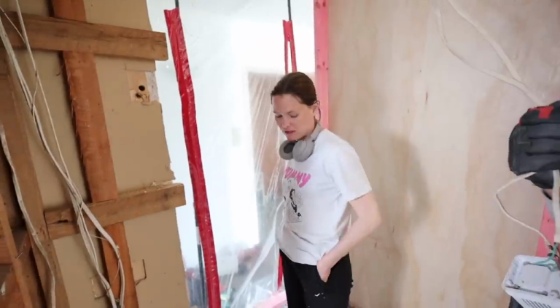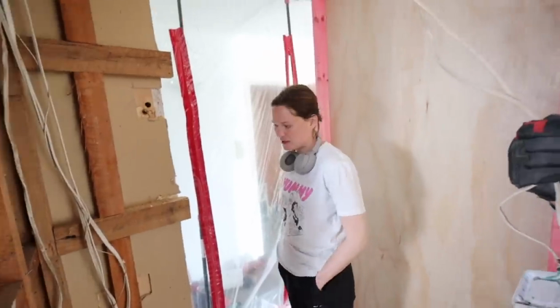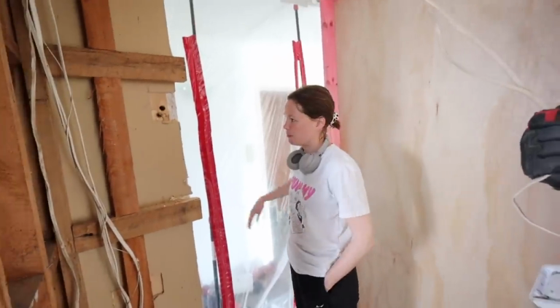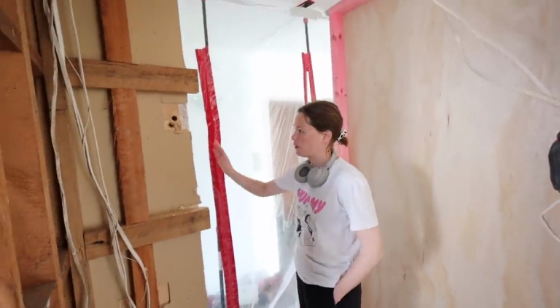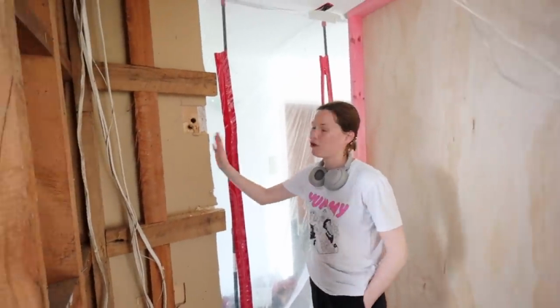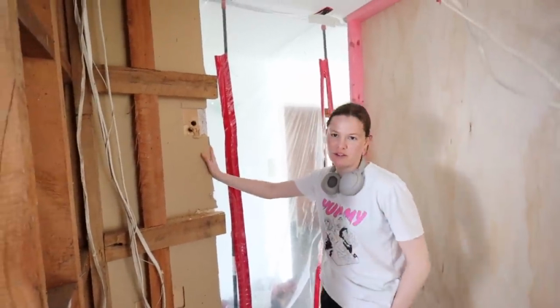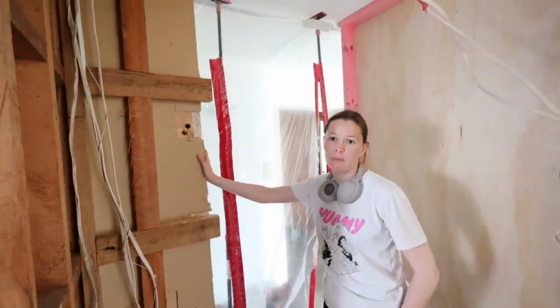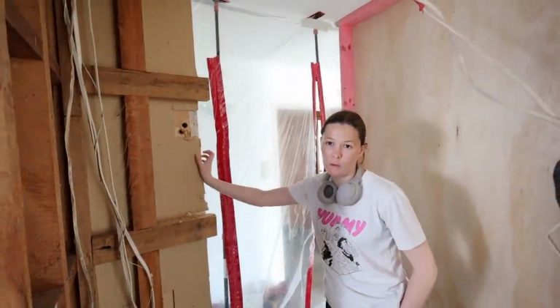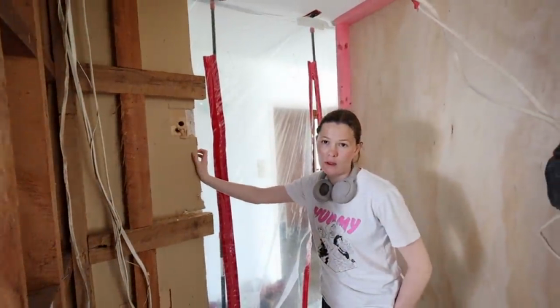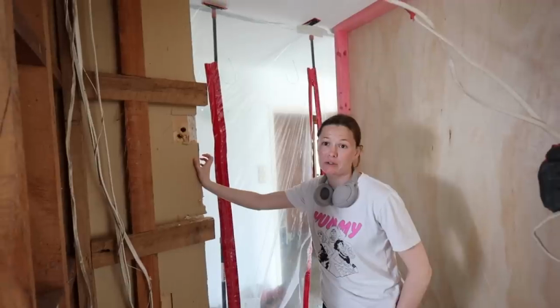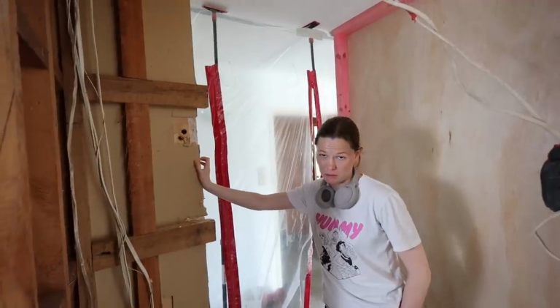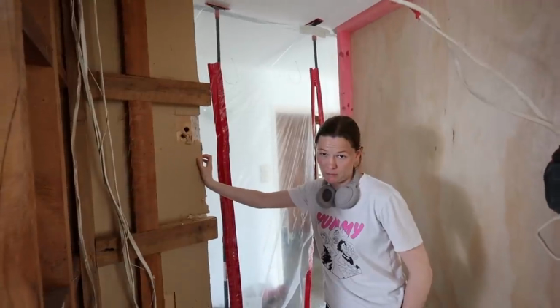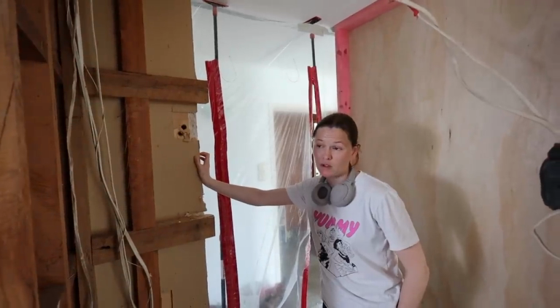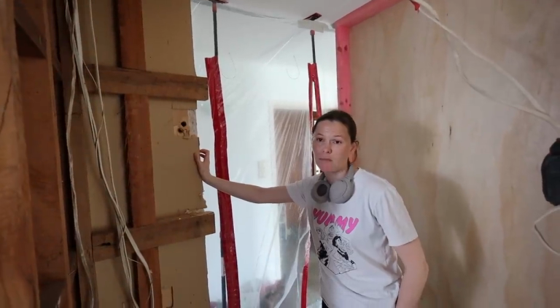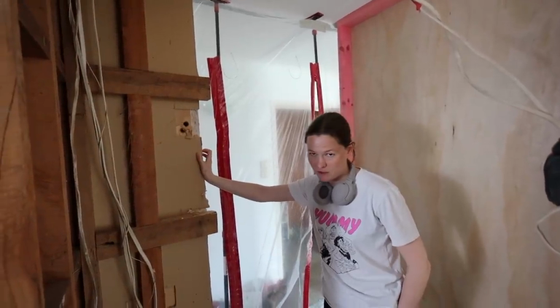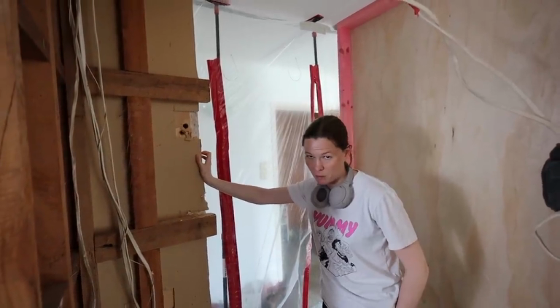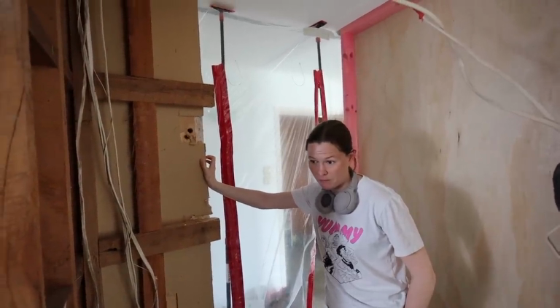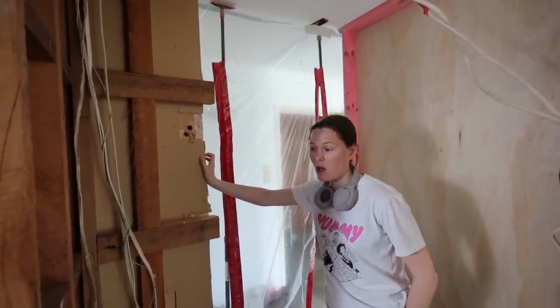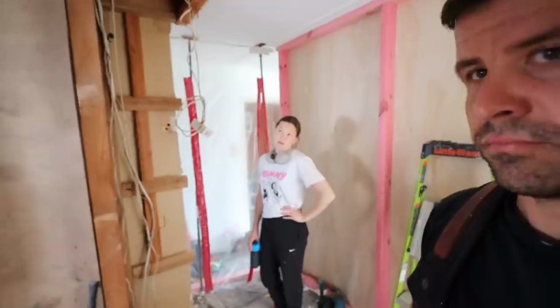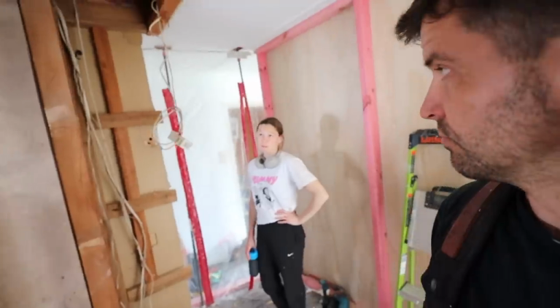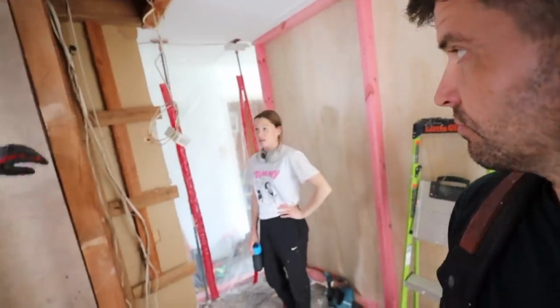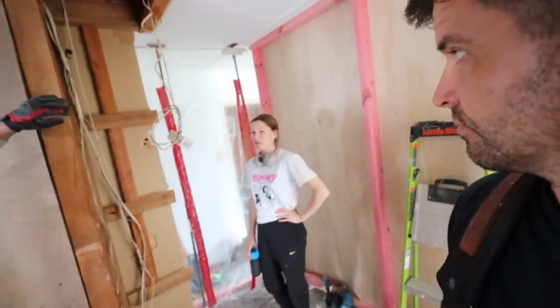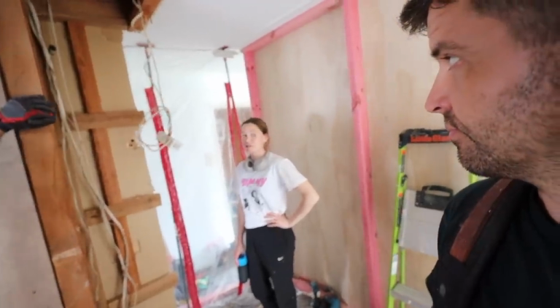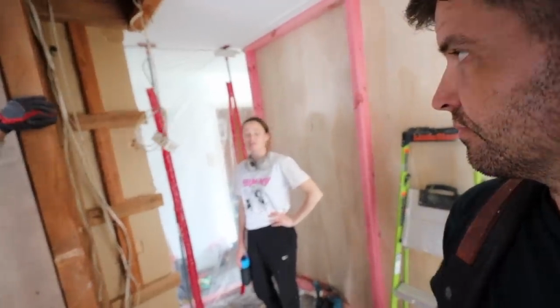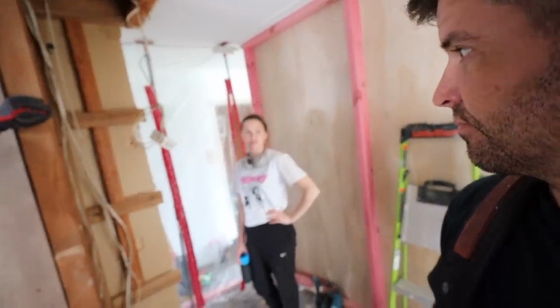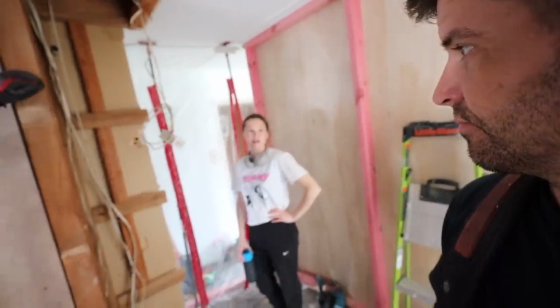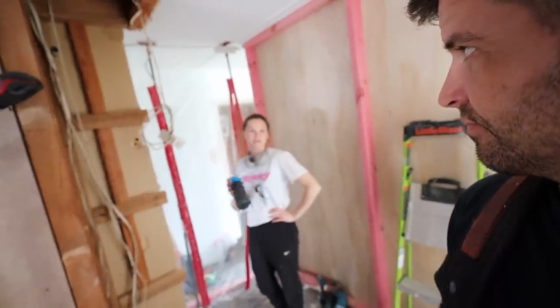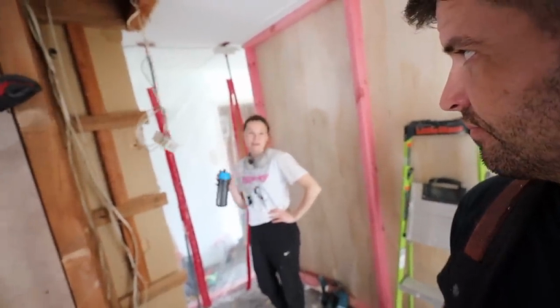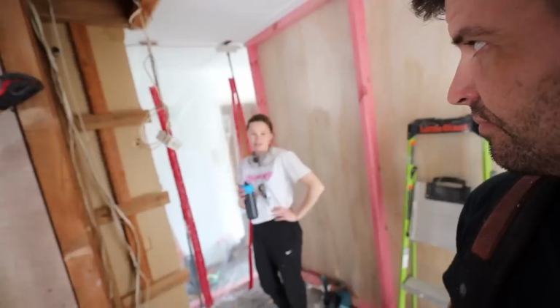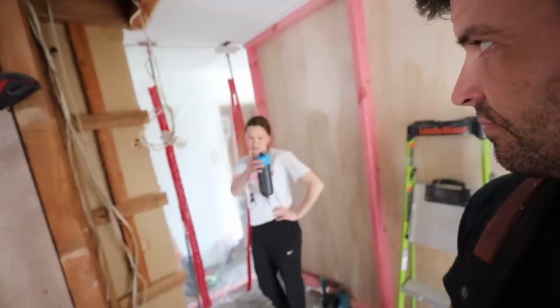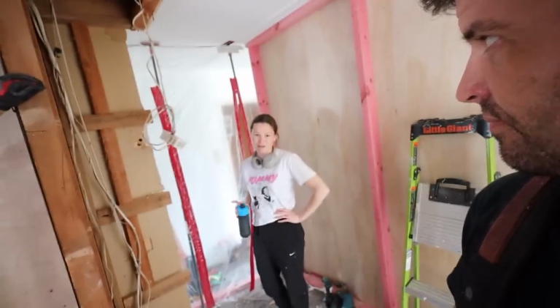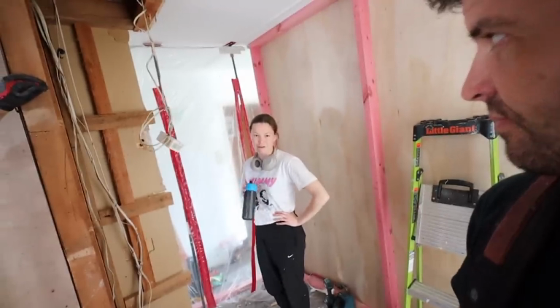So just to understand — you thought that this was a supporting wall, but it's not a supporting wall, so you need to build a supporting wall. Yes. So the plans have changed. That's renovations — we've done this a million times. This is just the first time I've had to pay for it.